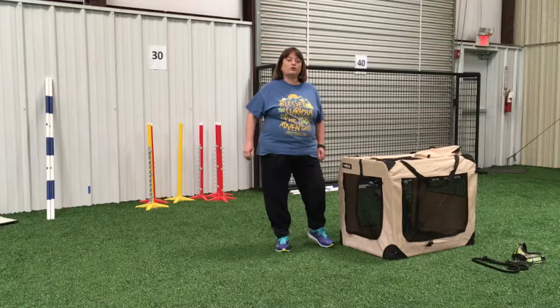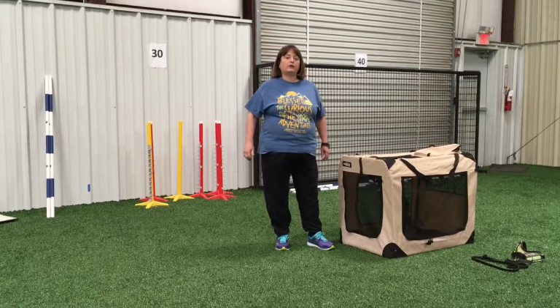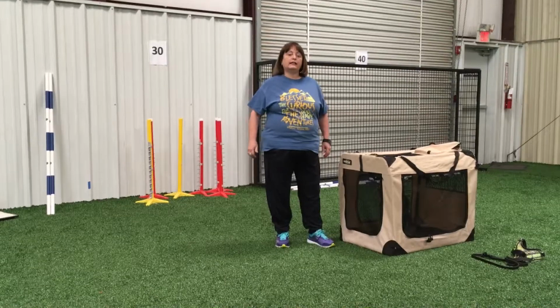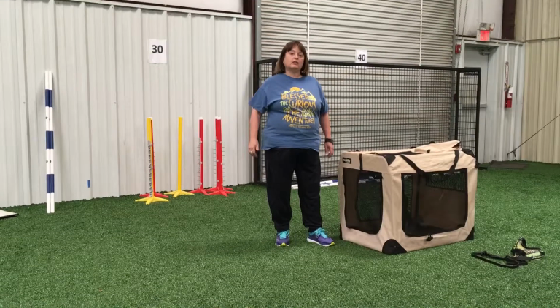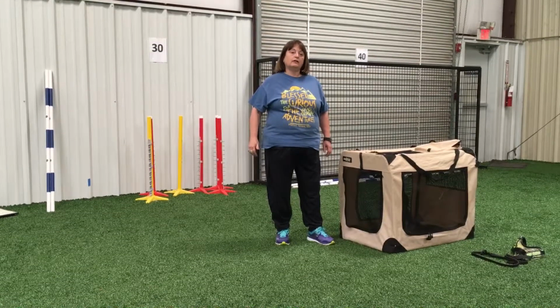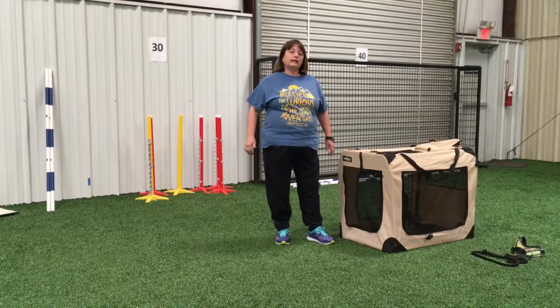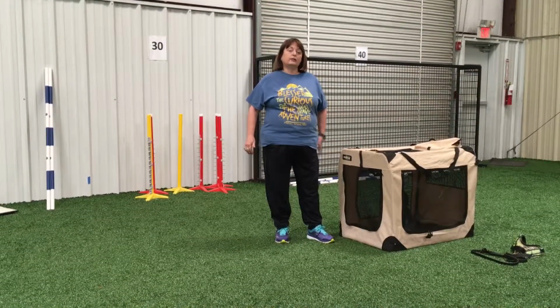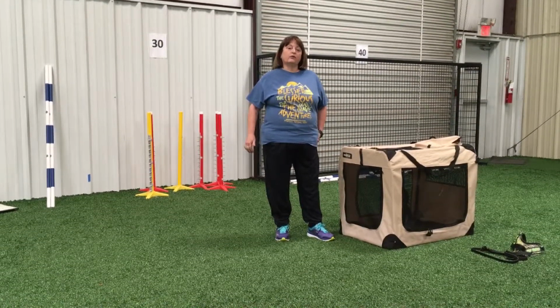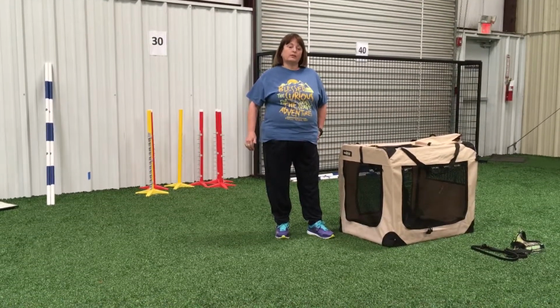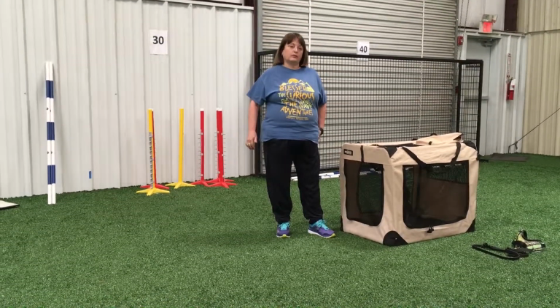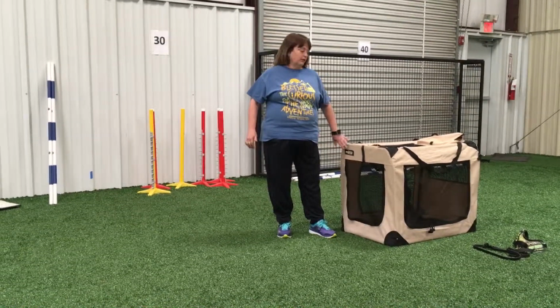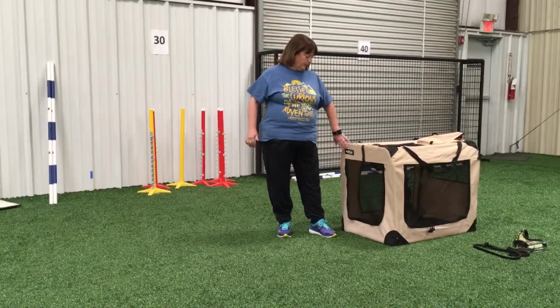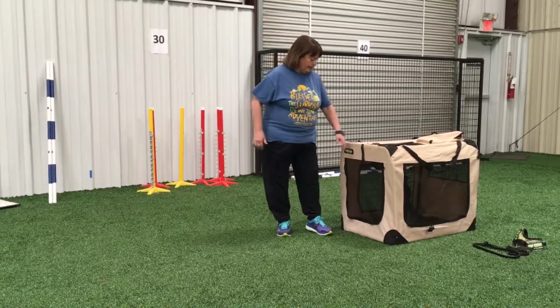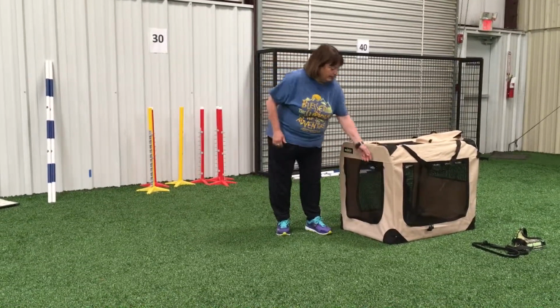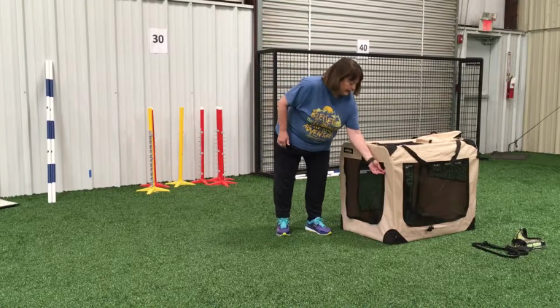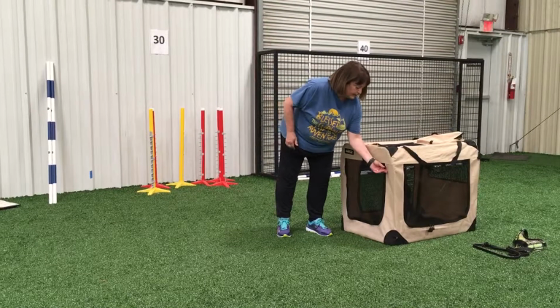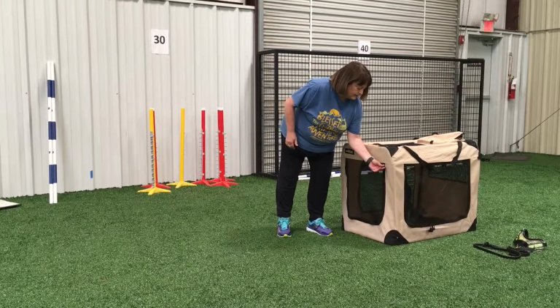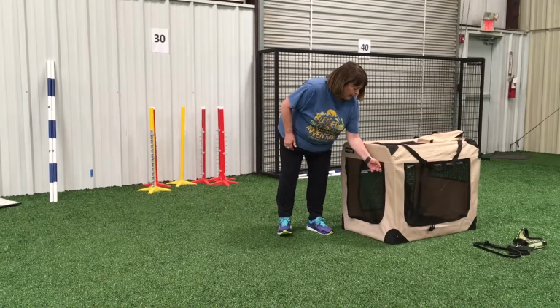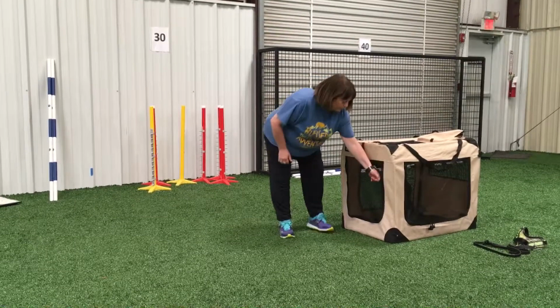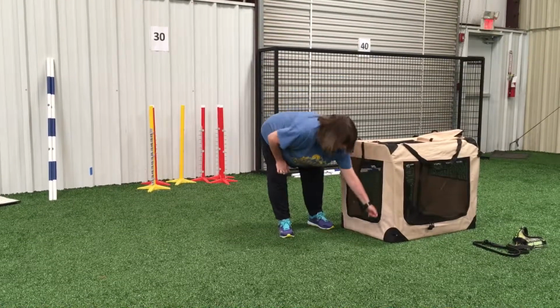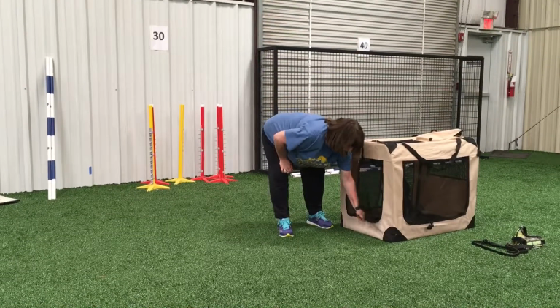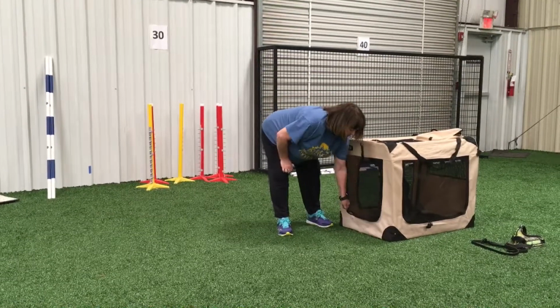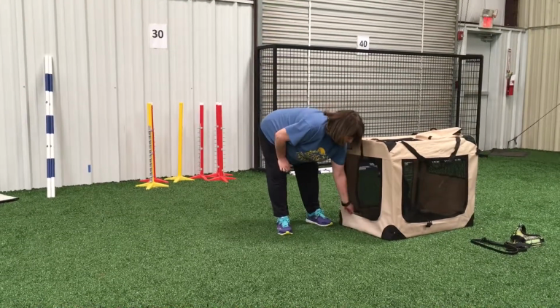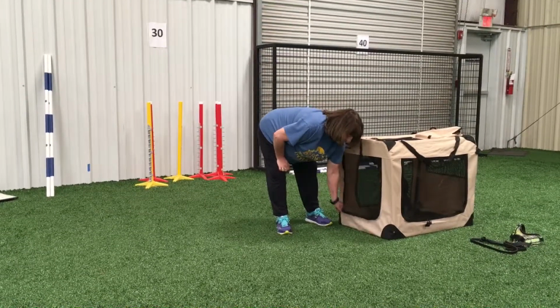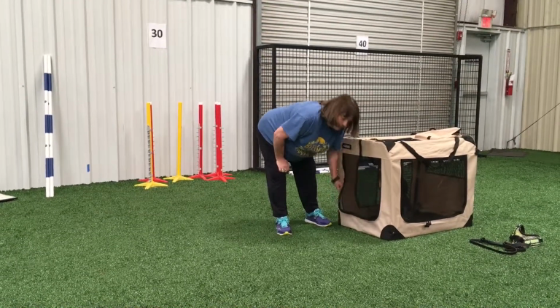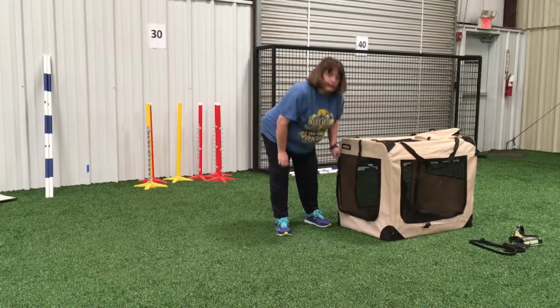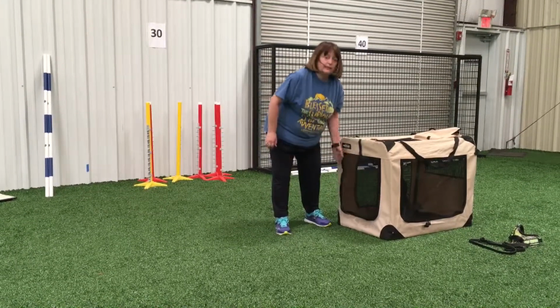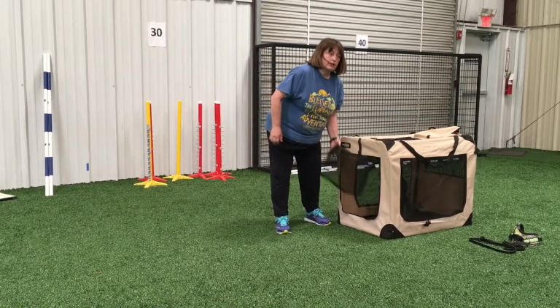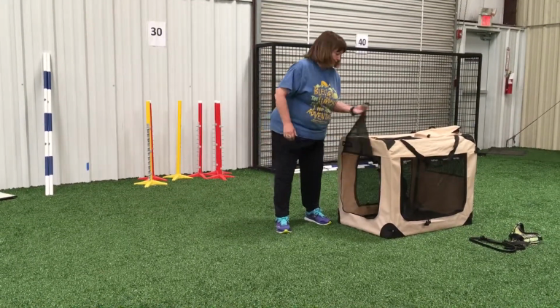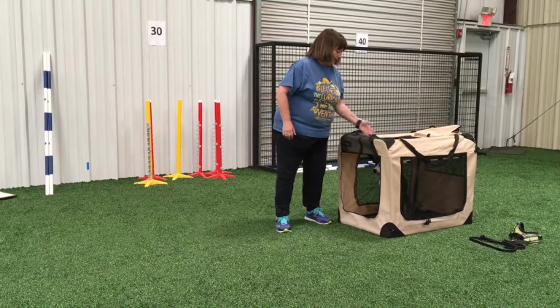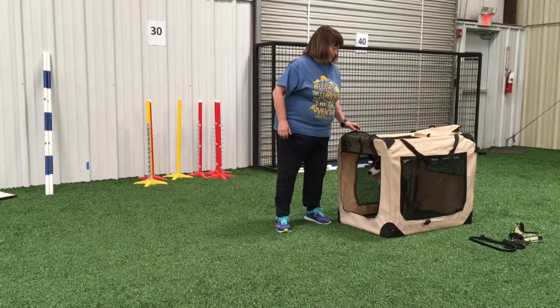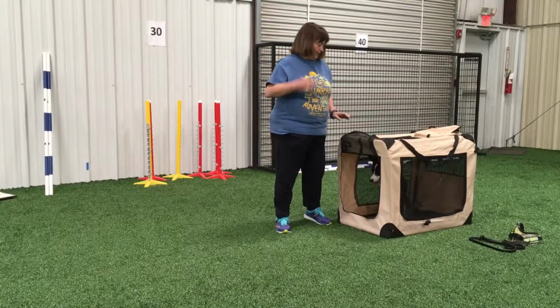I've shown you how to release the dog into the reinforcement zone from the crate, and I want to emphasize again the importance of the reinforcement zone.